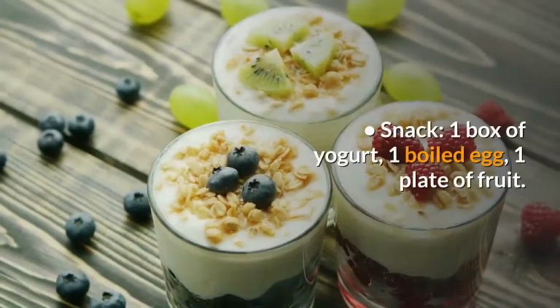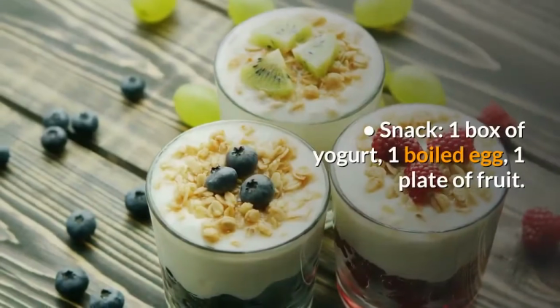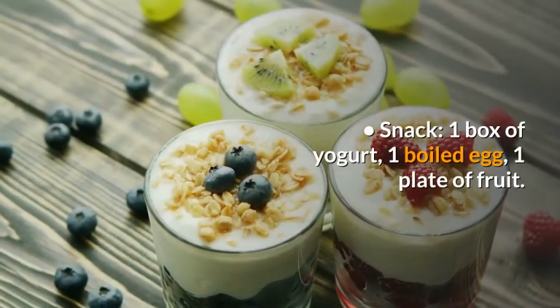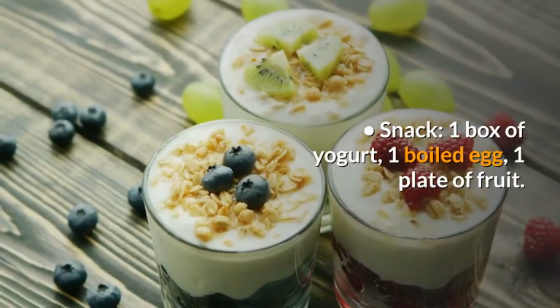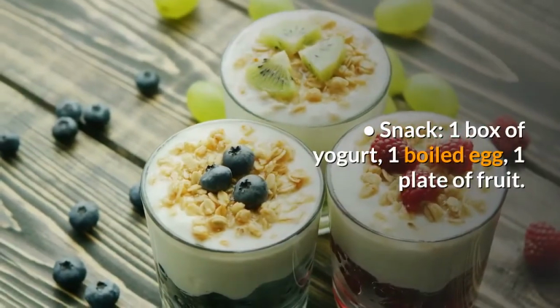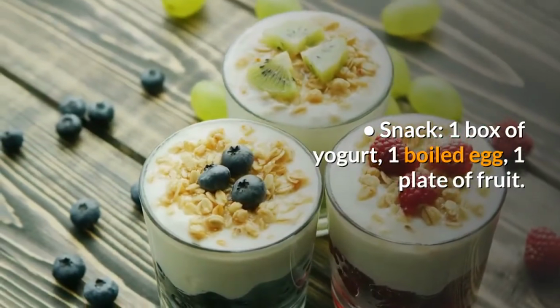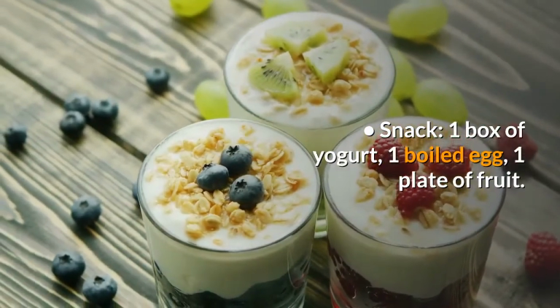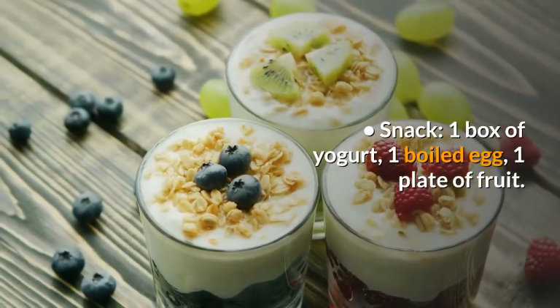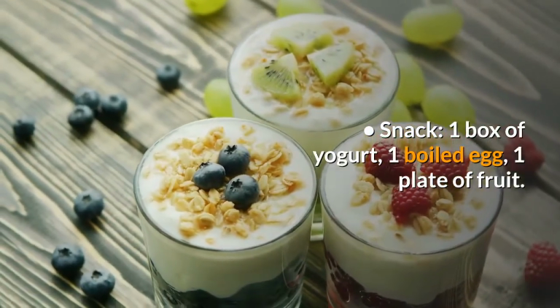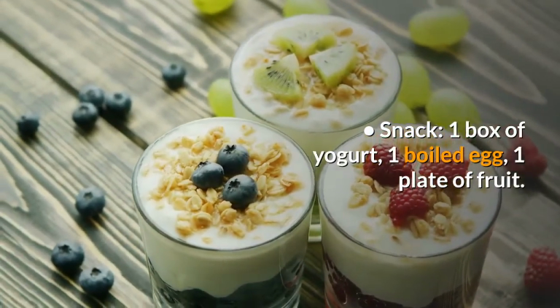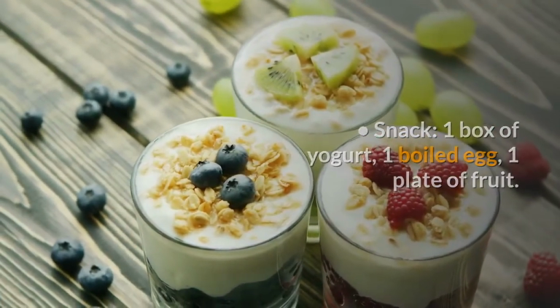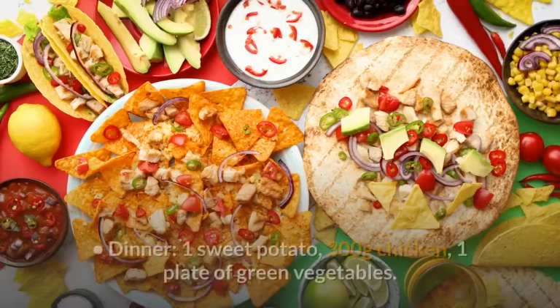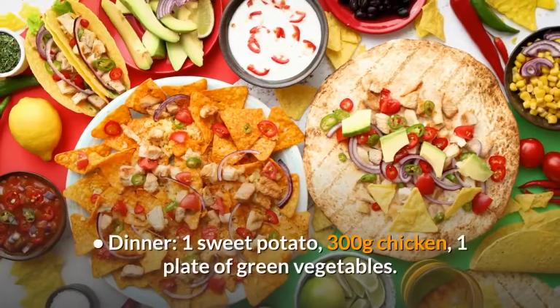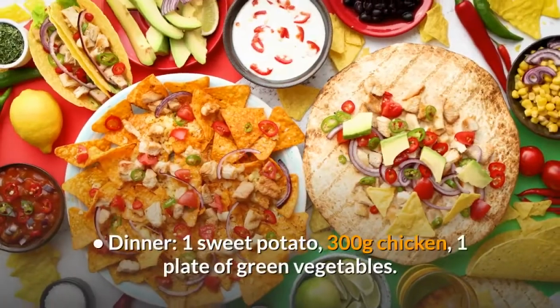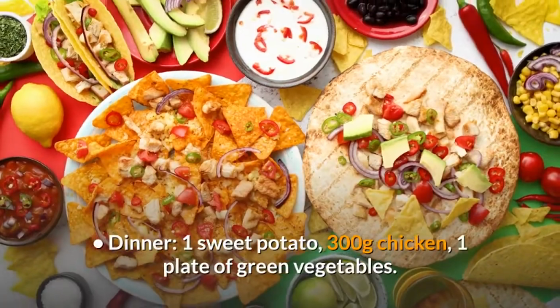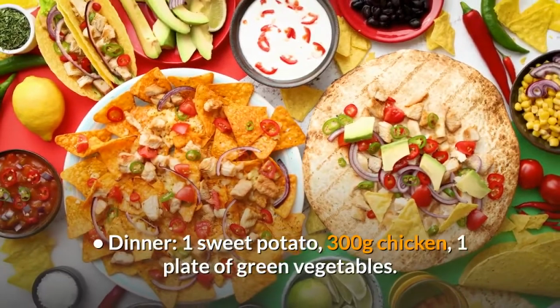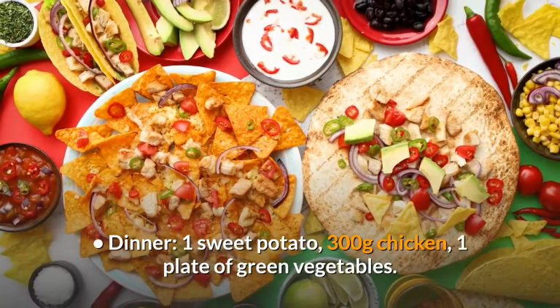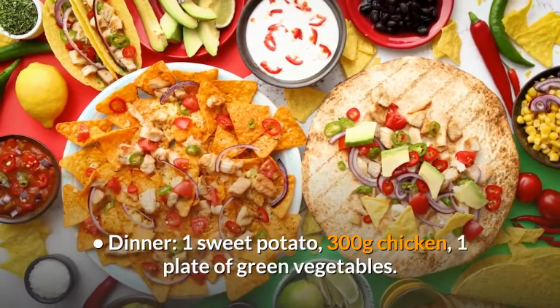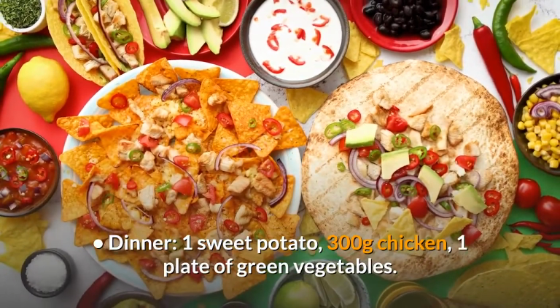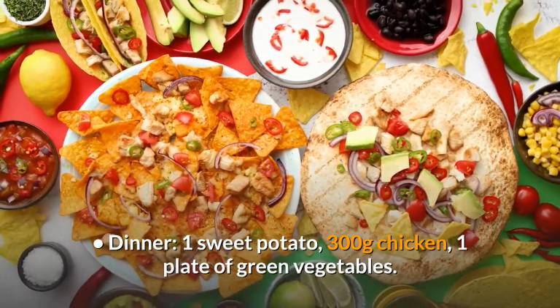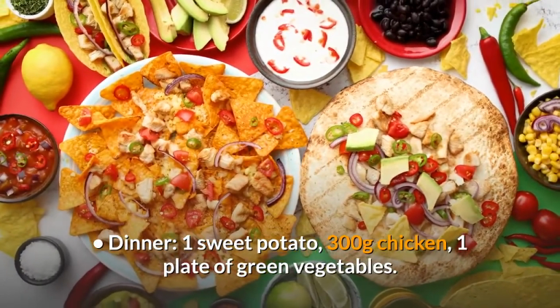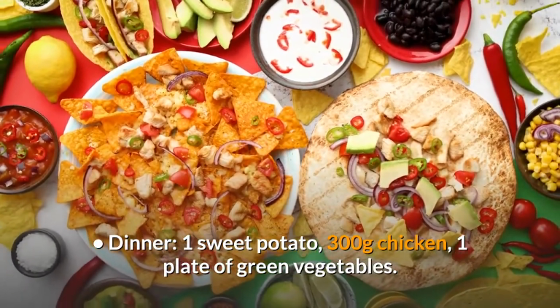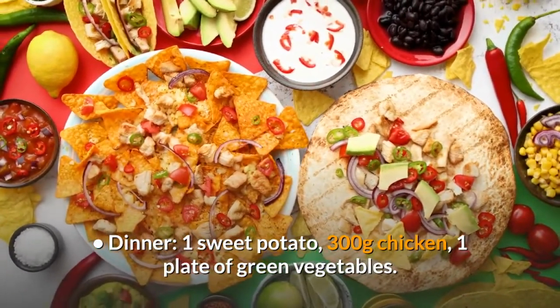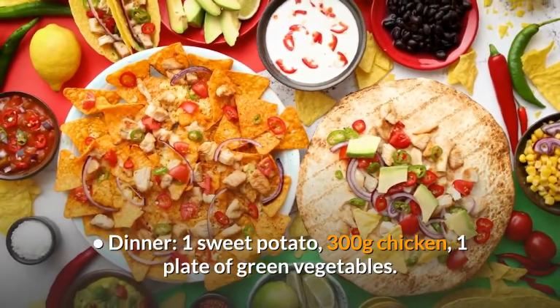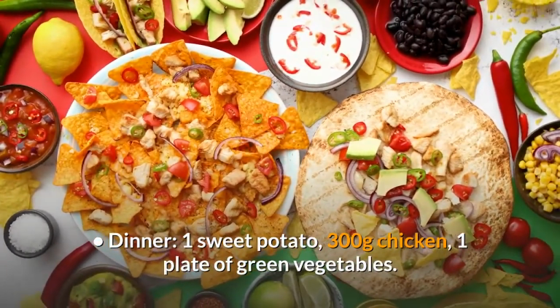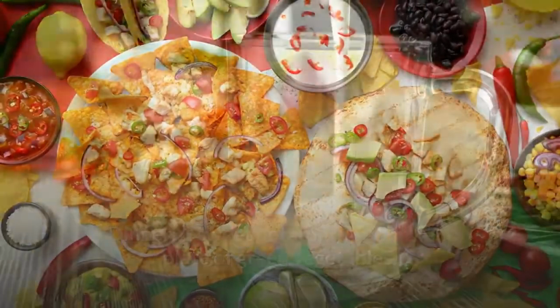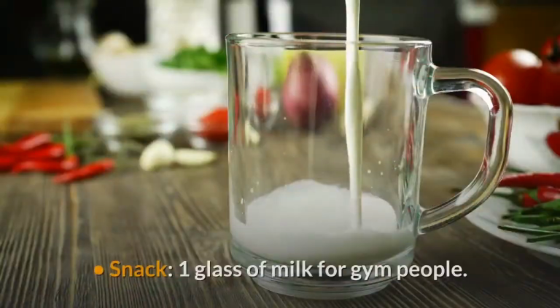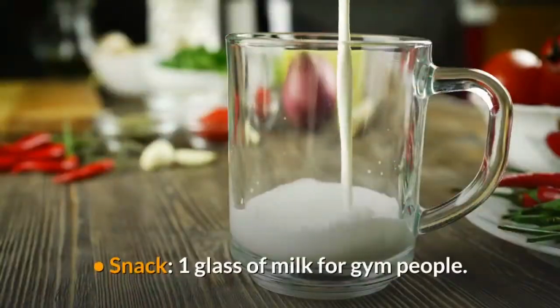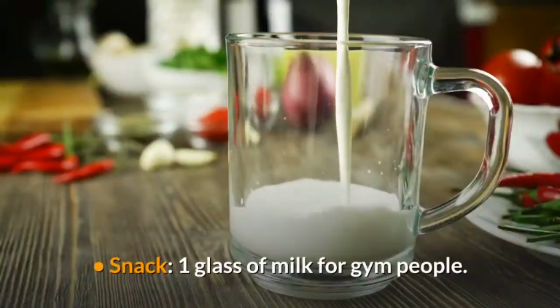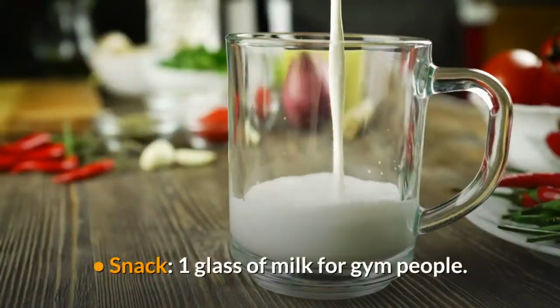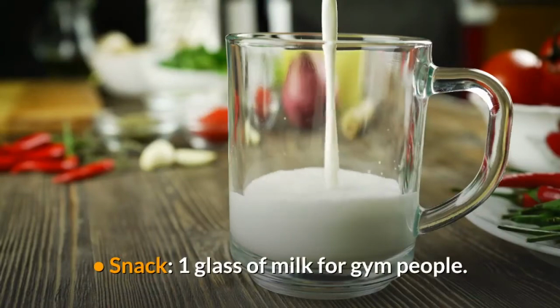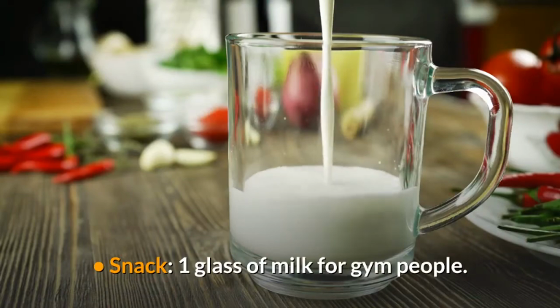Snack – 1 box of yogurt, 1 boiled egg, 1 plate of fruit. Dinner – 1 sweet potato, 300g chicken, 1 plate of green vegetables. Snack – 1 glass of milk for gym people.